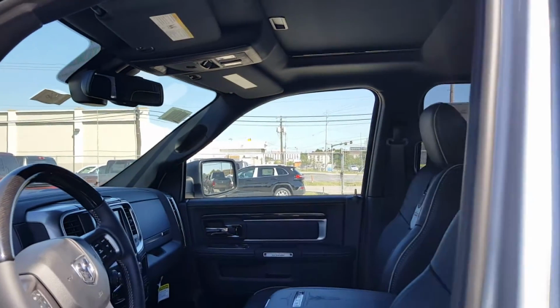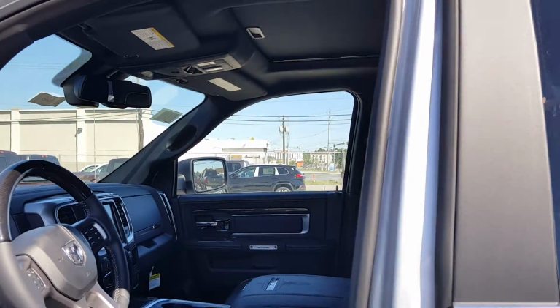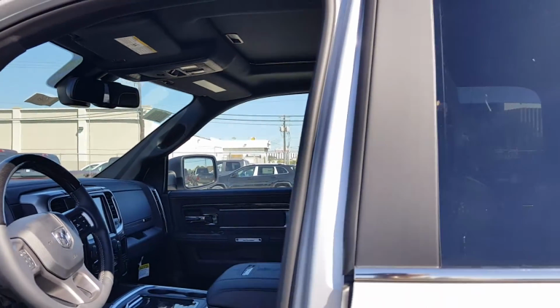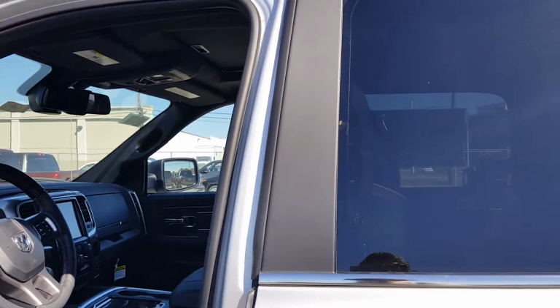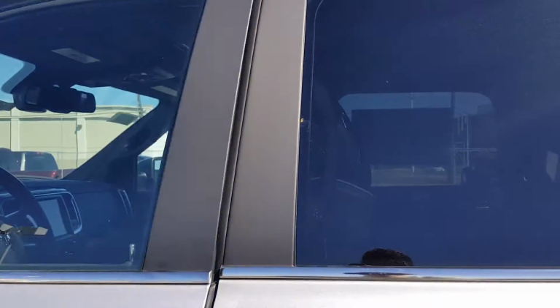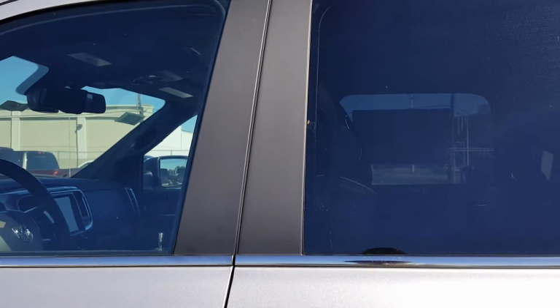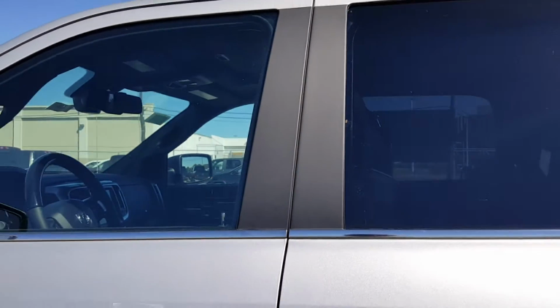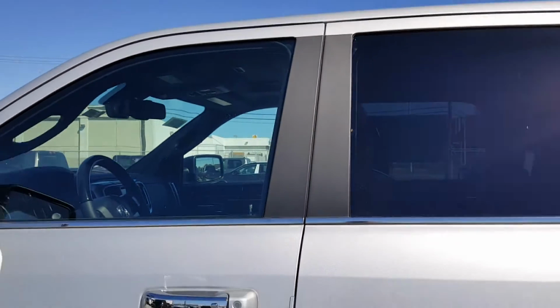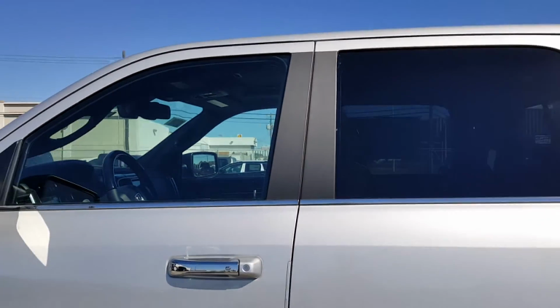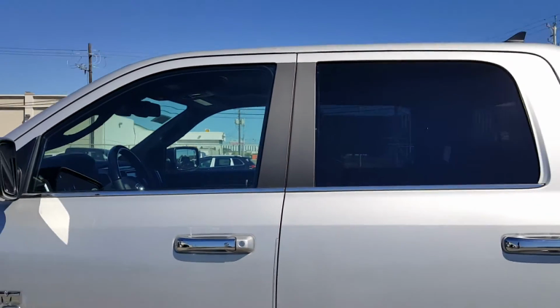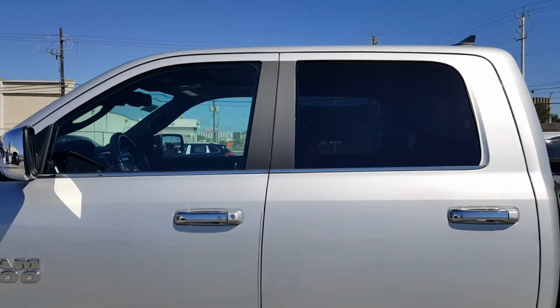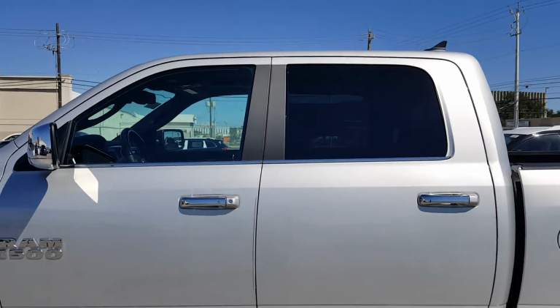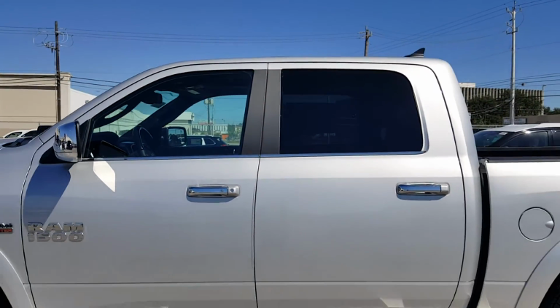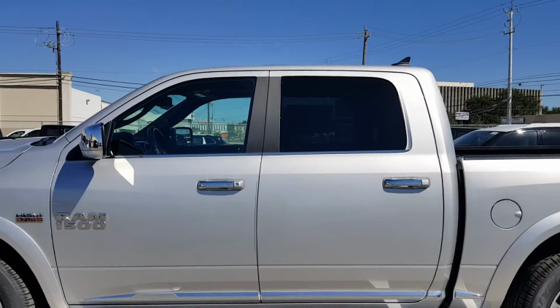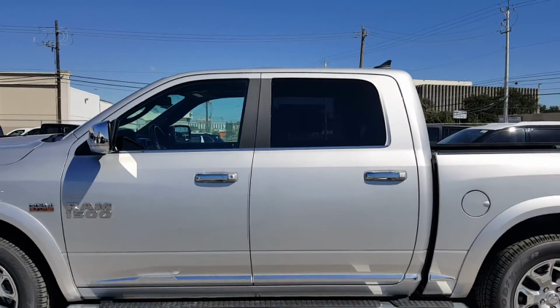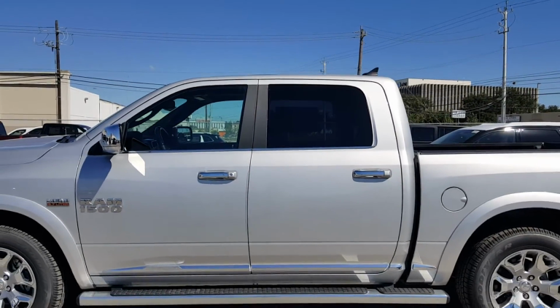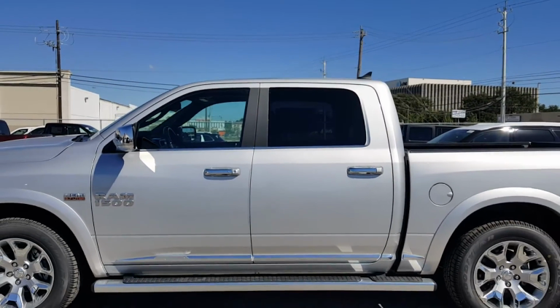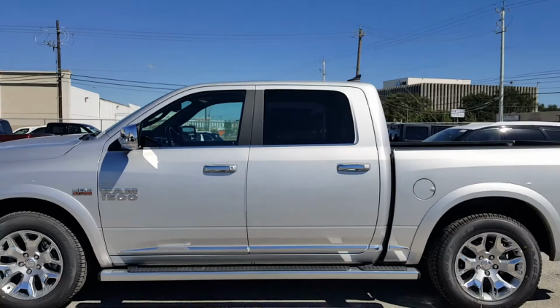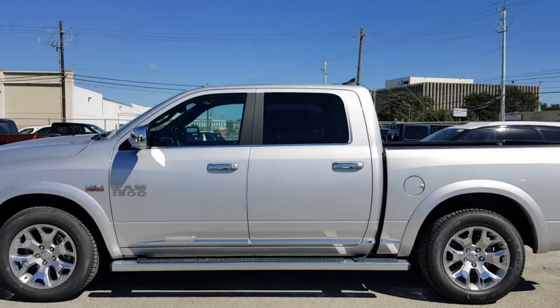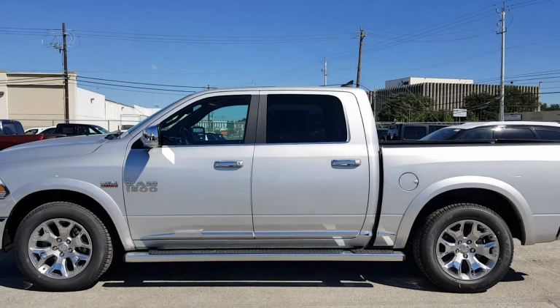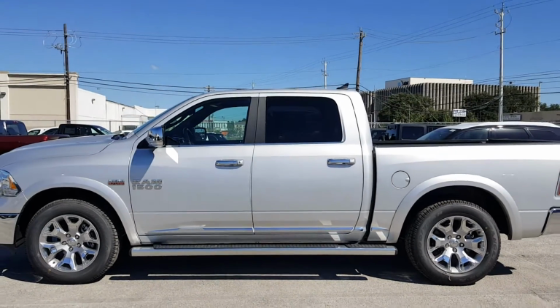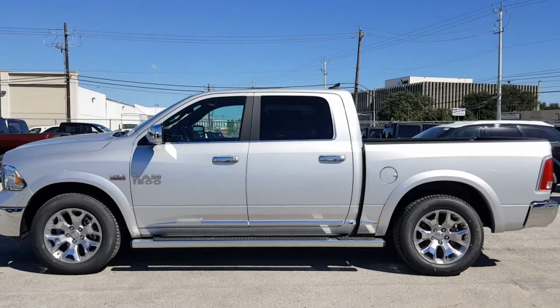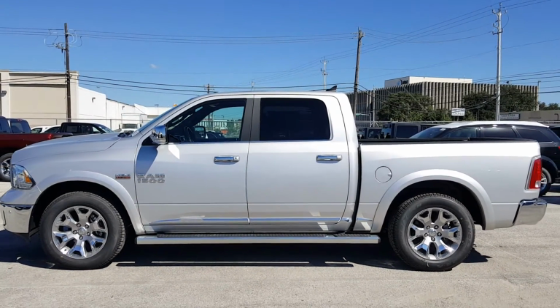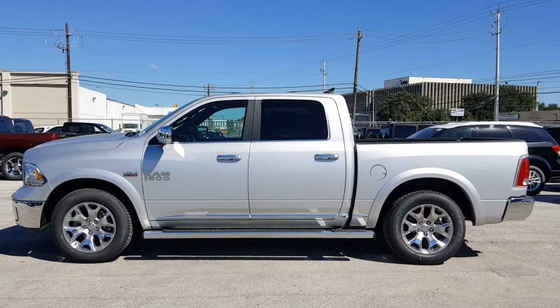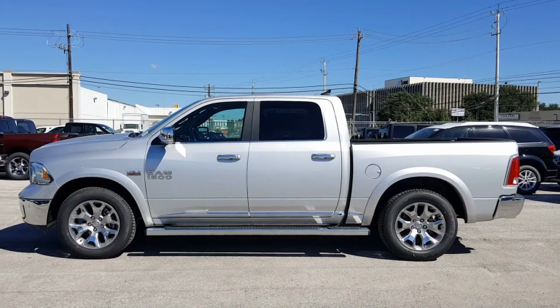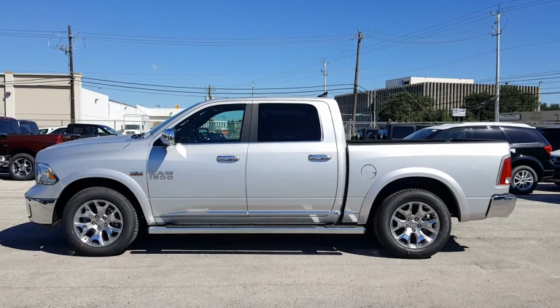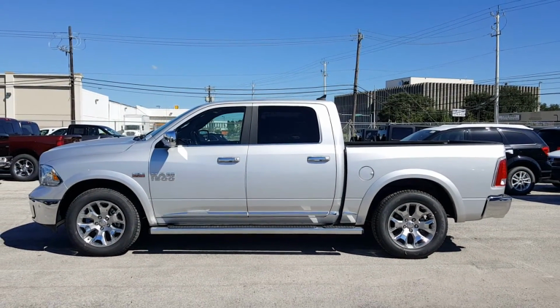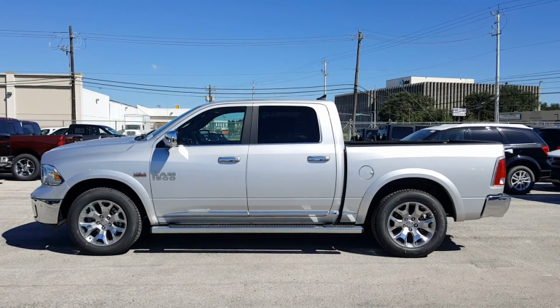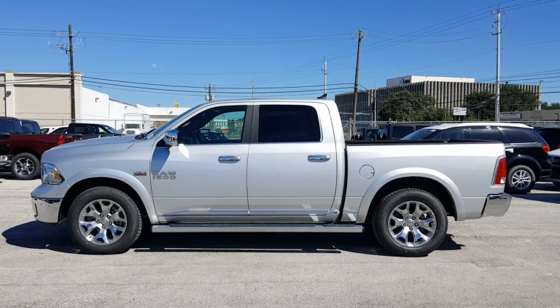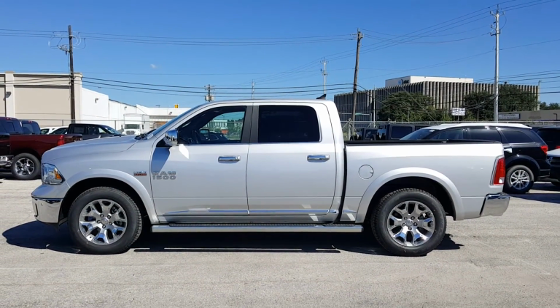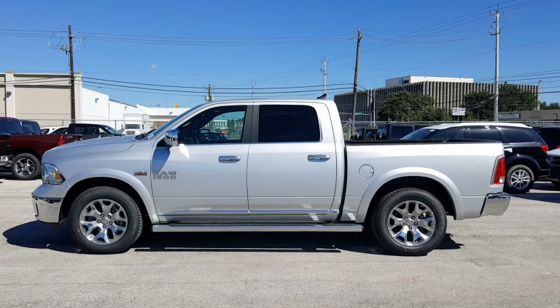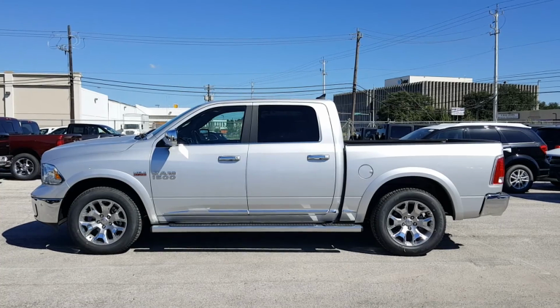And let's take another look at the outside to give you a better idea. And there you go.